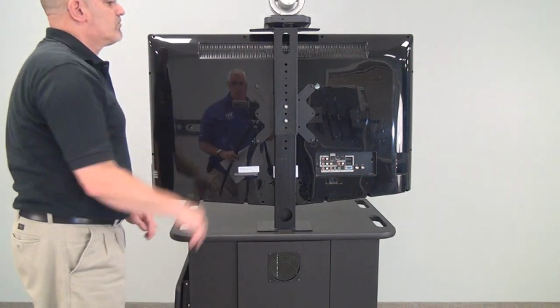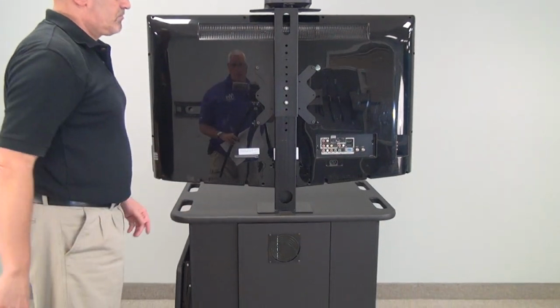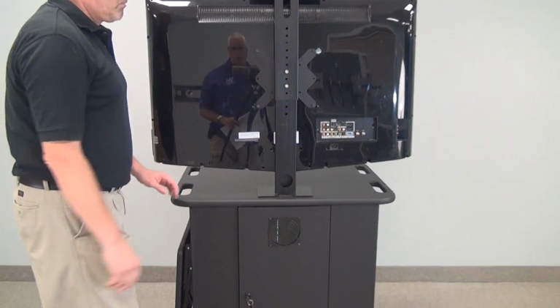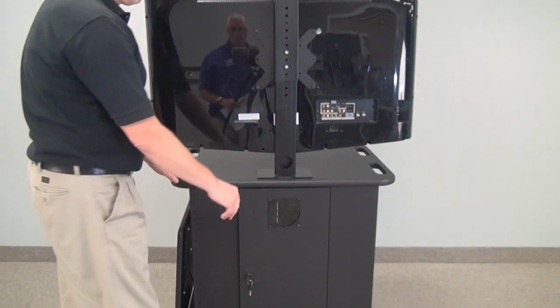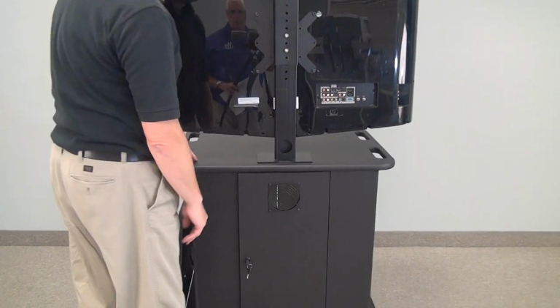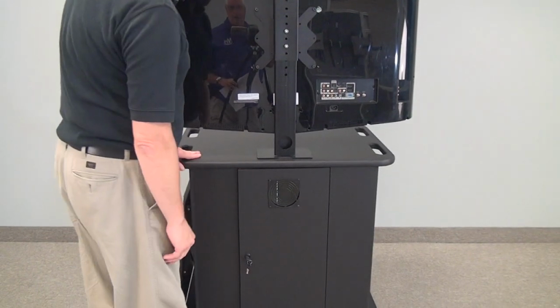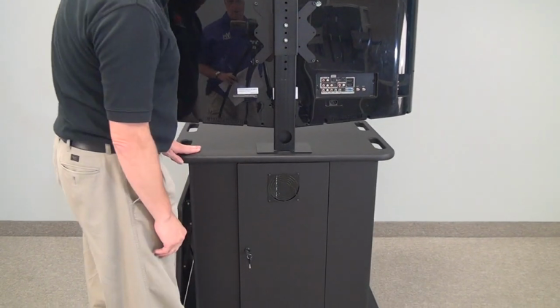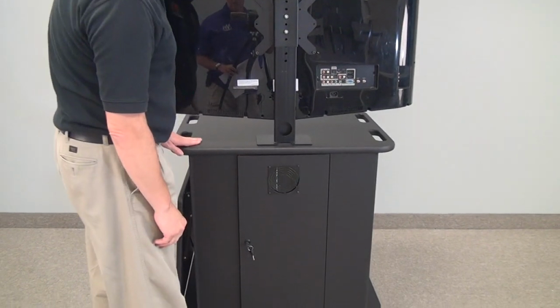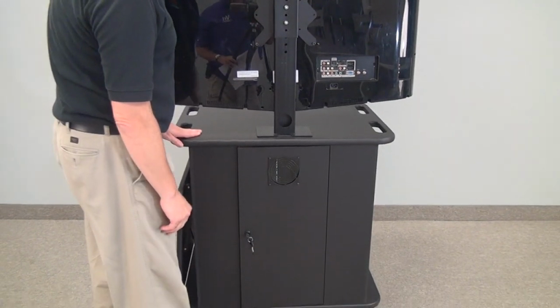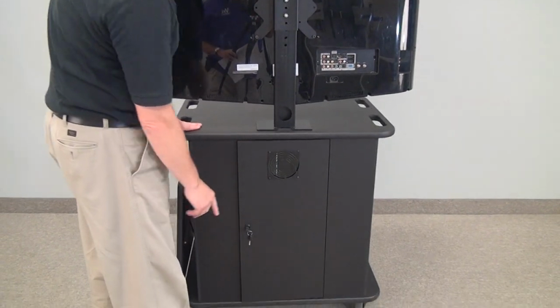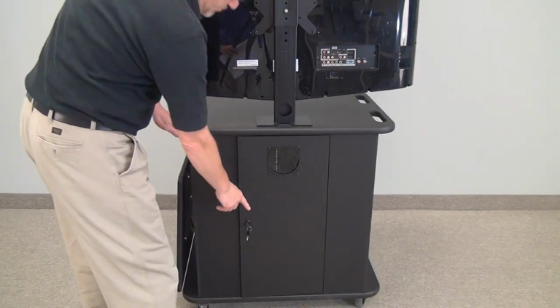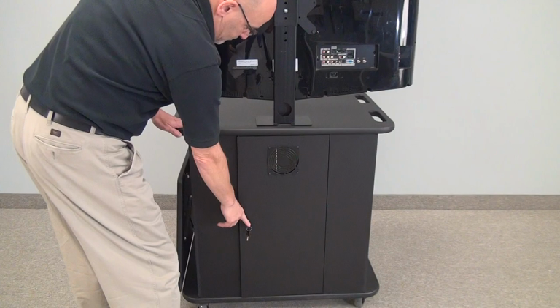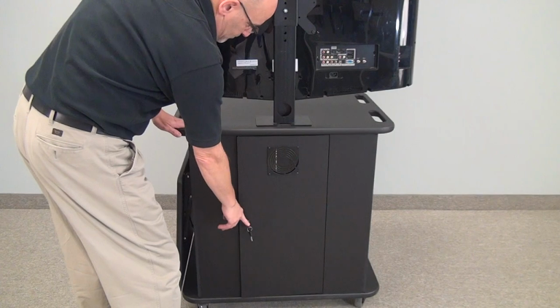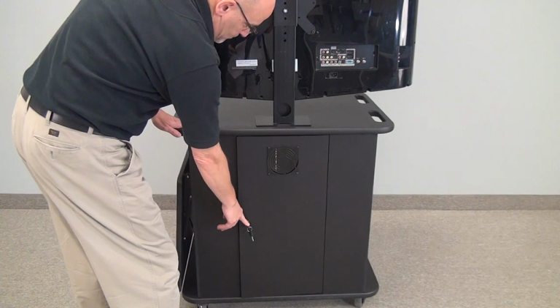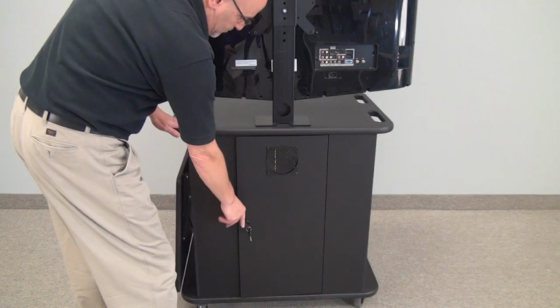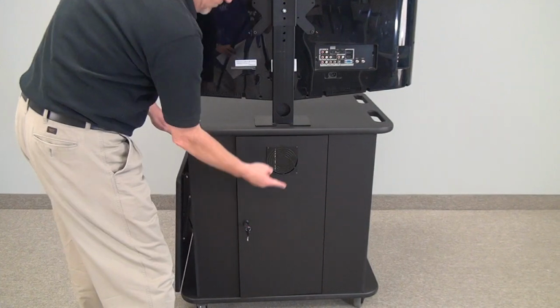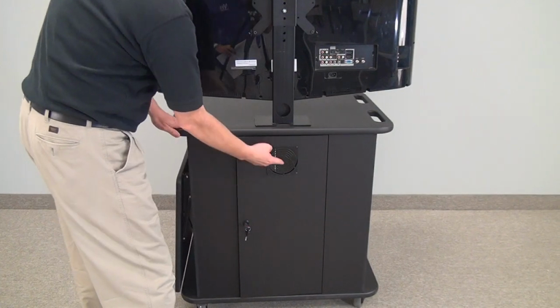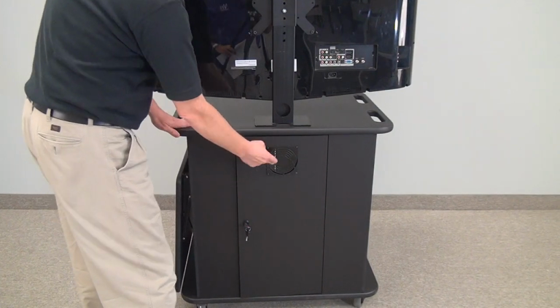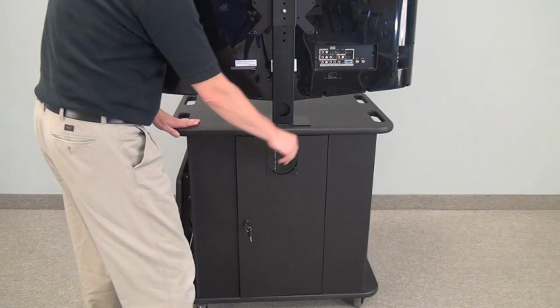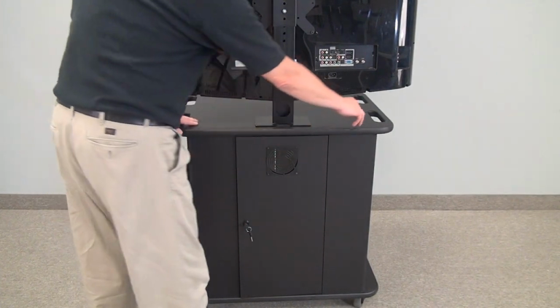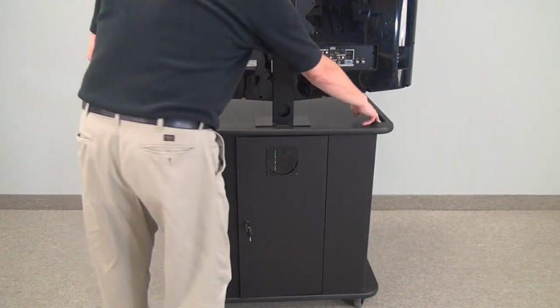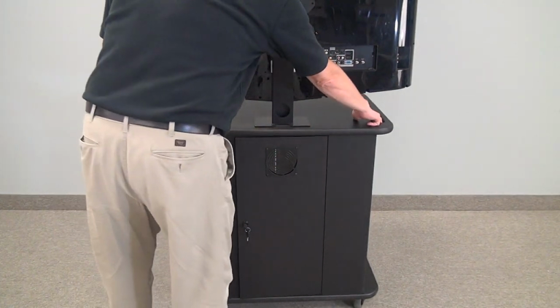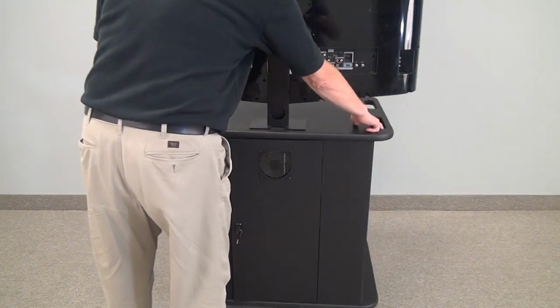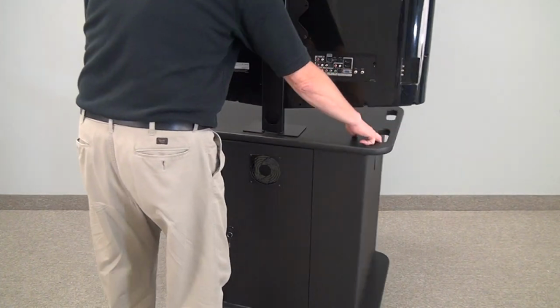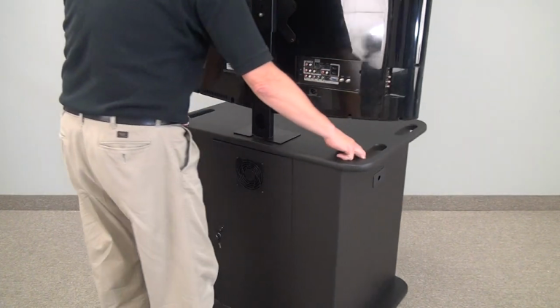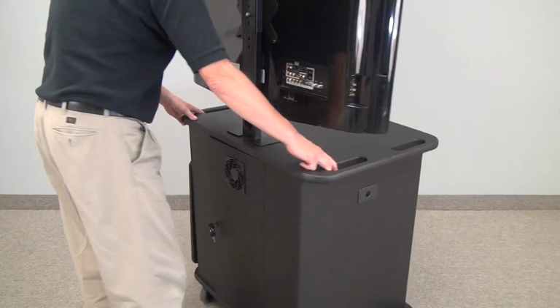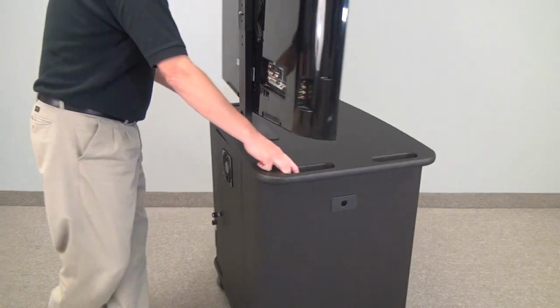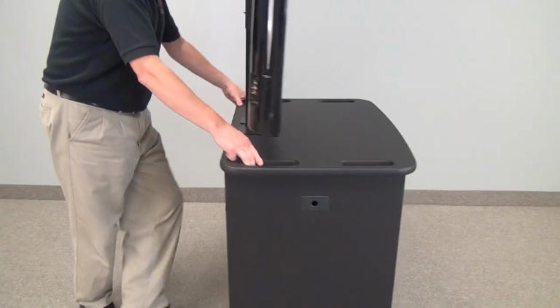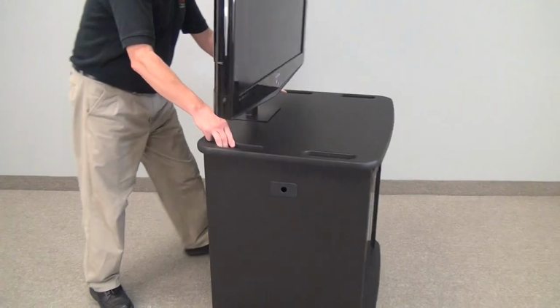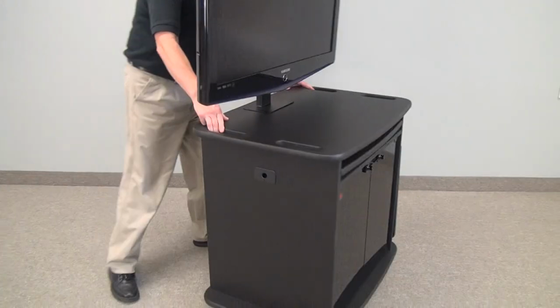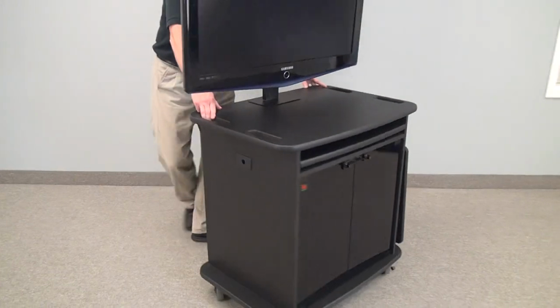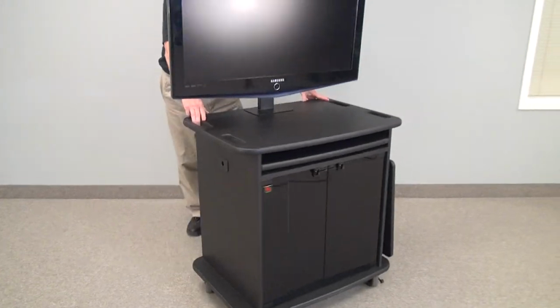The rear of the unit has a locking door and the ability to add a fan if required. Again, this is a versatile little multimedia unit.